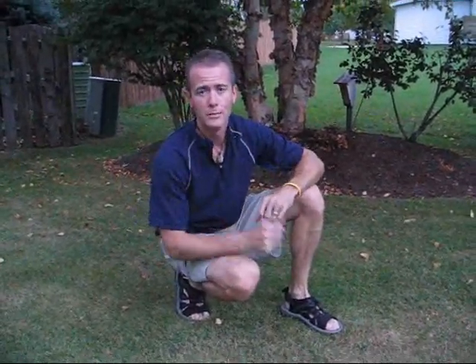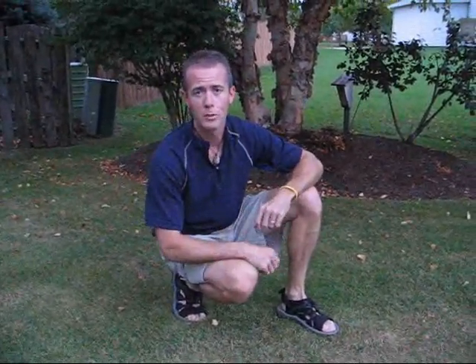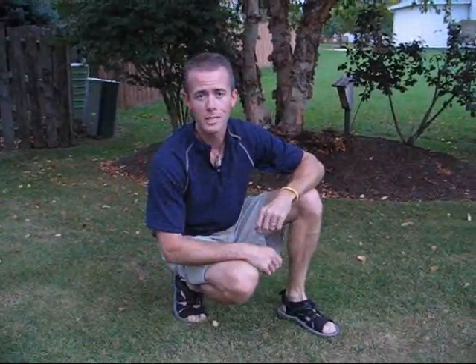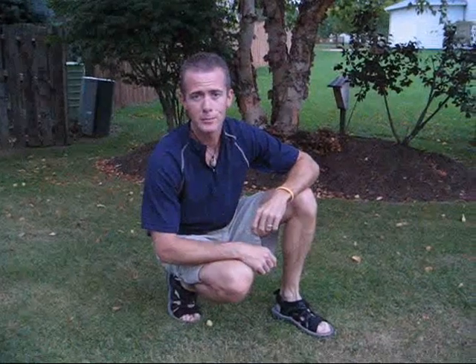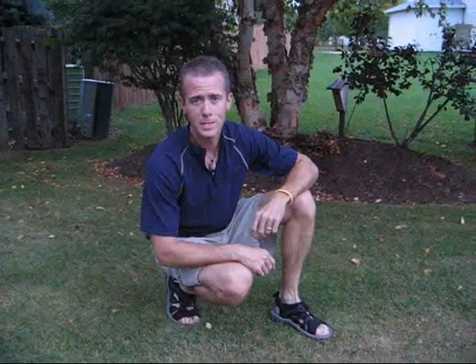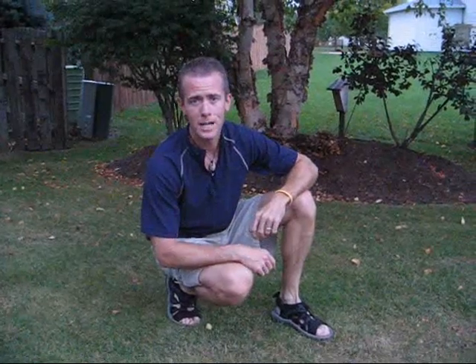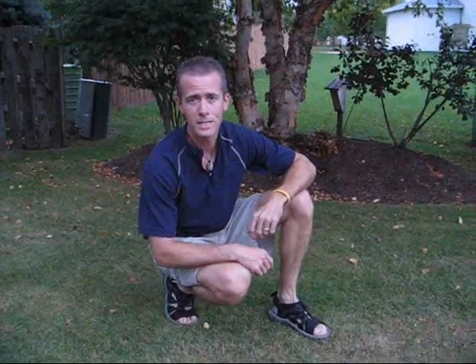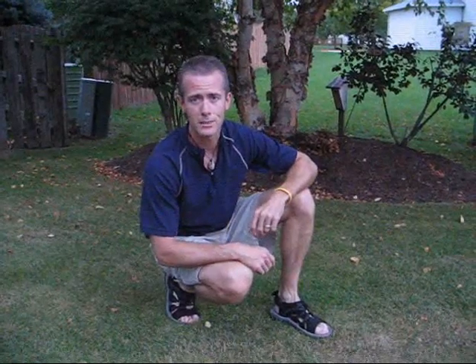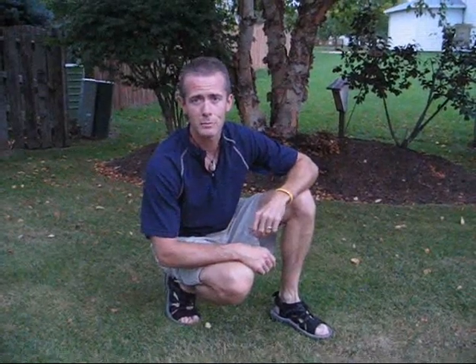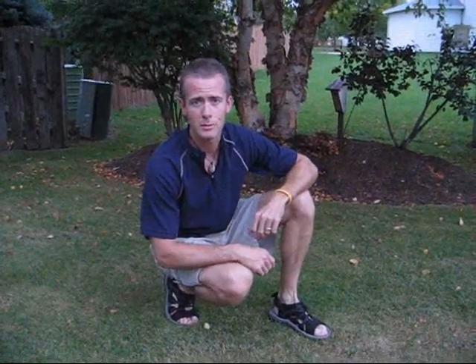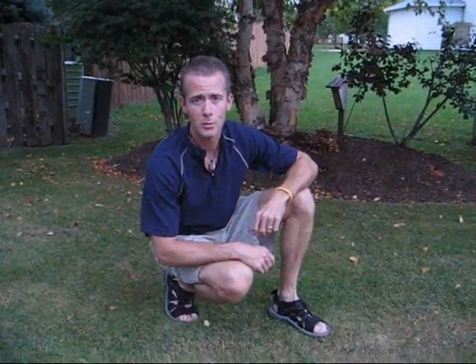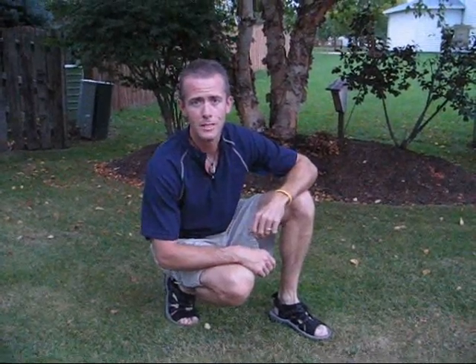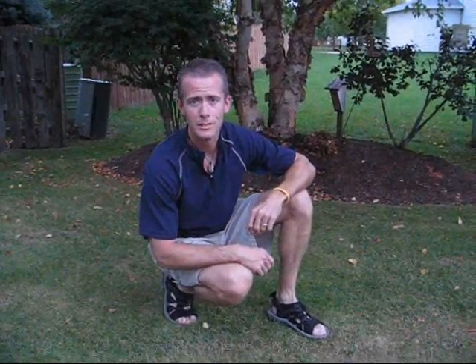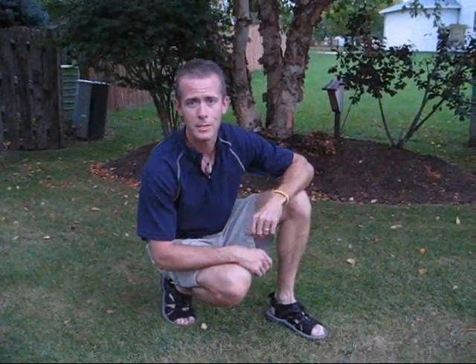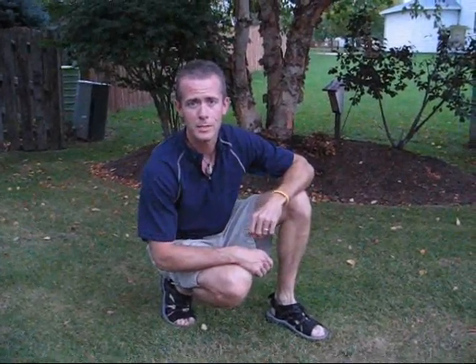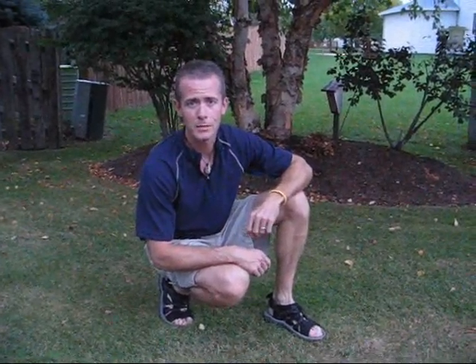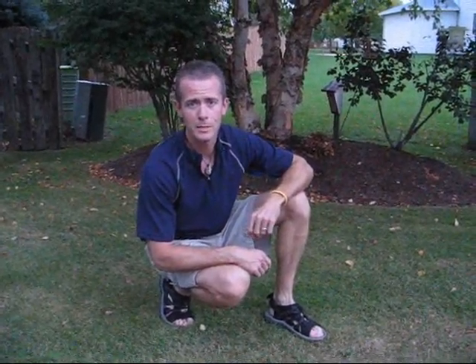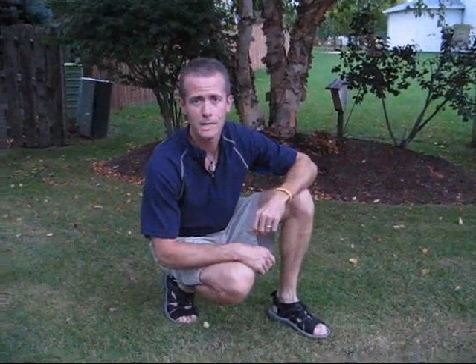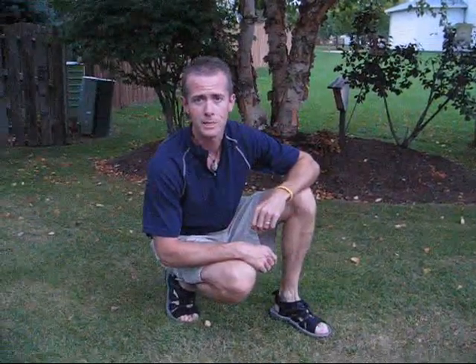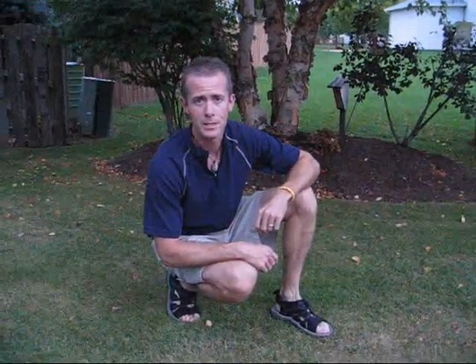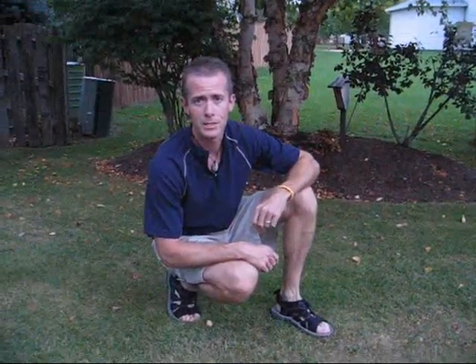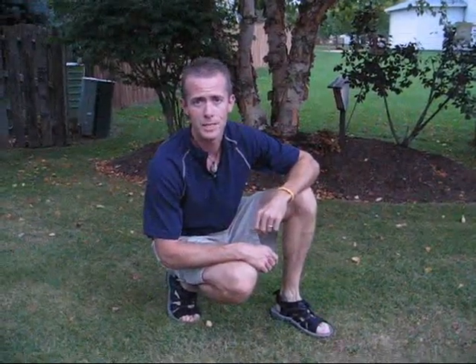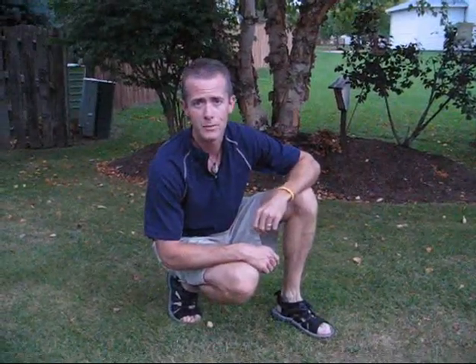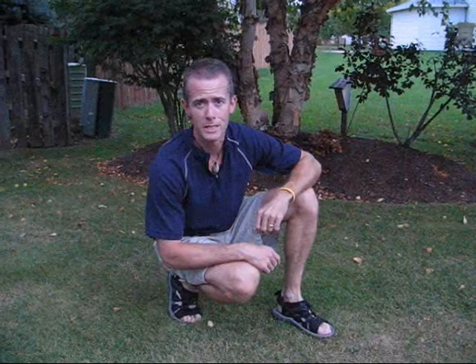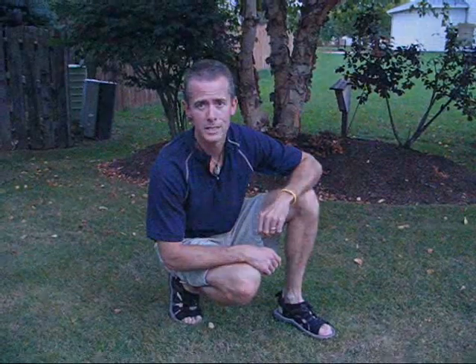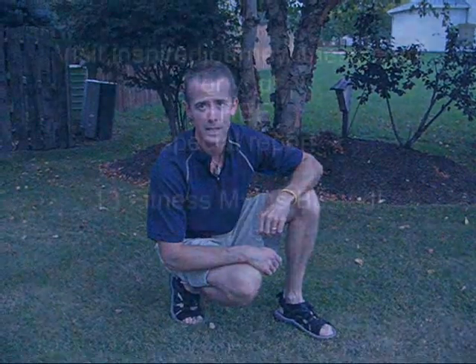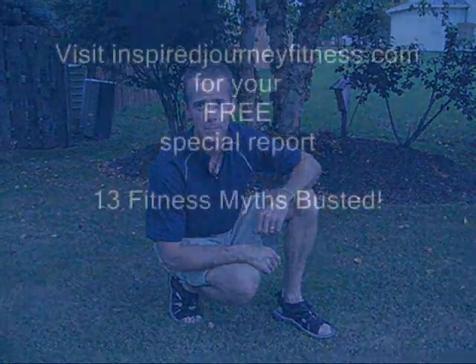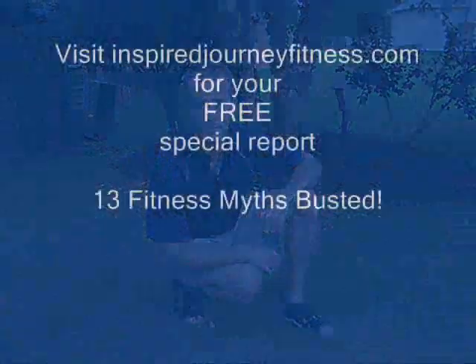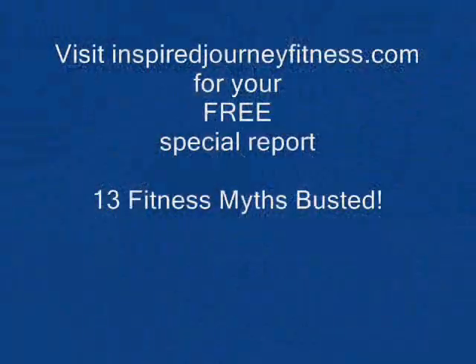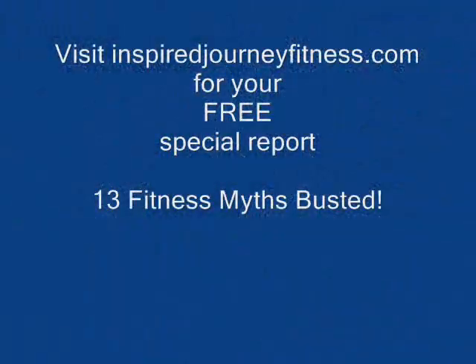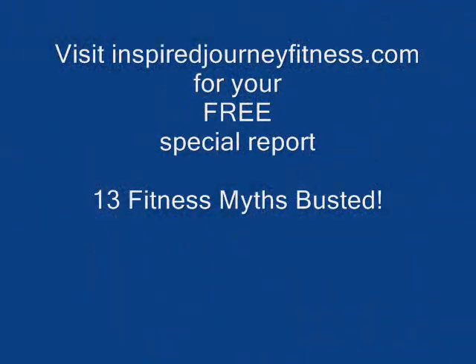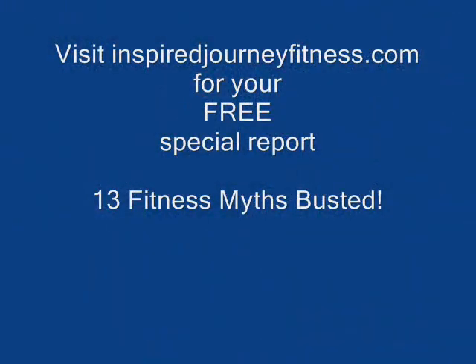For more fitness information, ideas, and a free special report, visit www.inspiredjourneyfitness.com. Thank you.